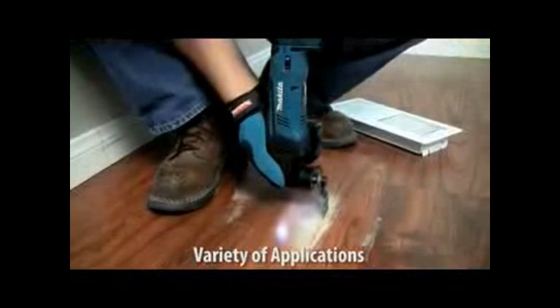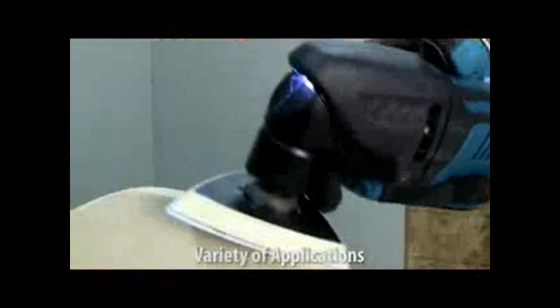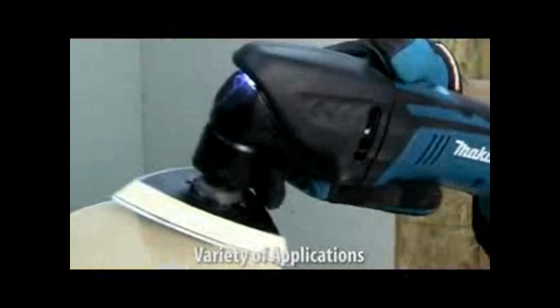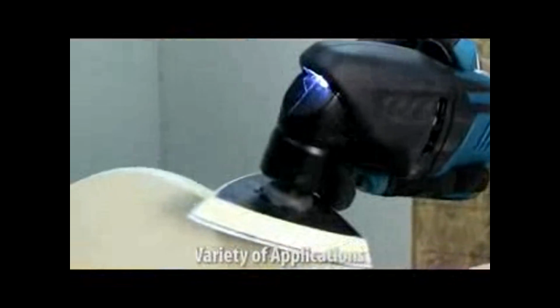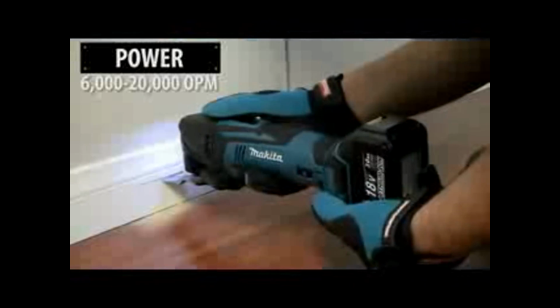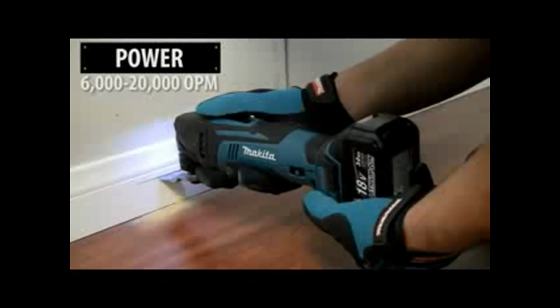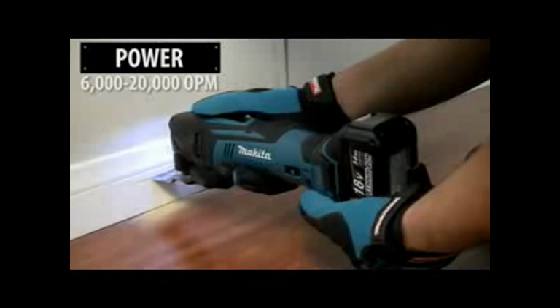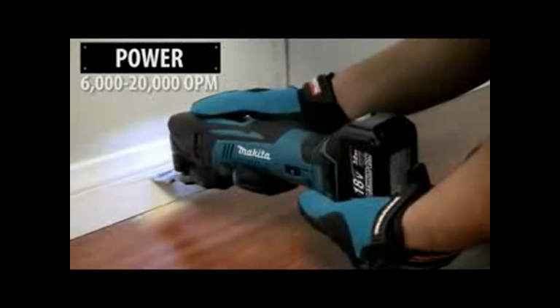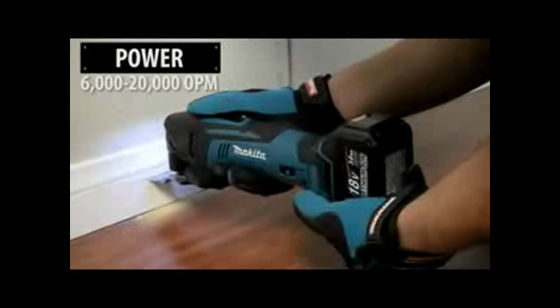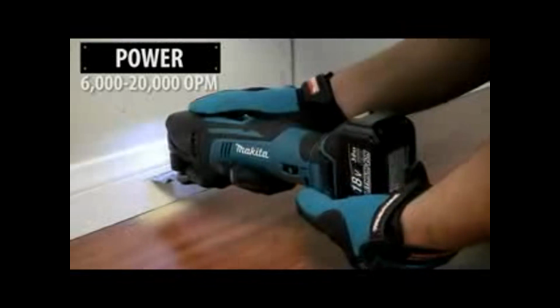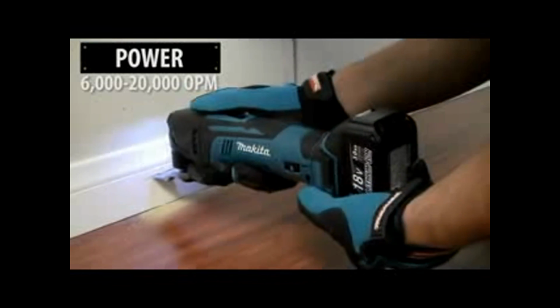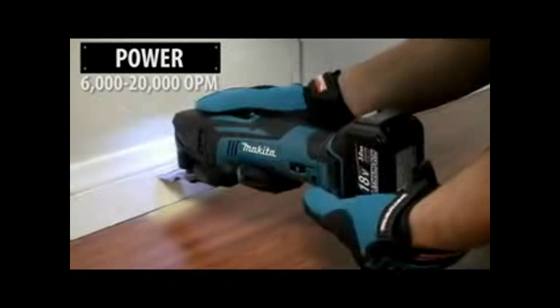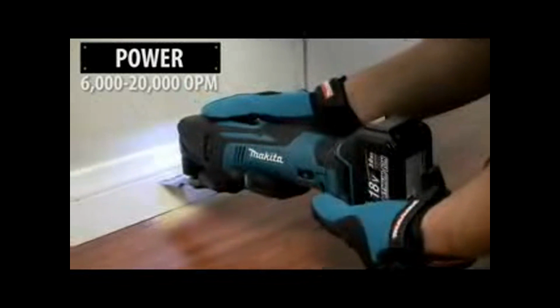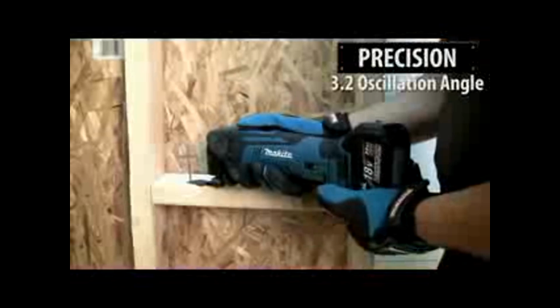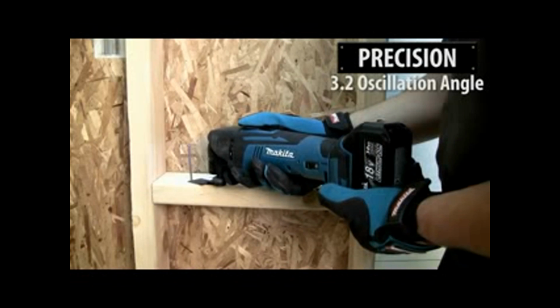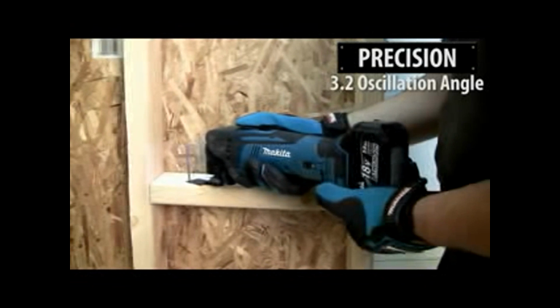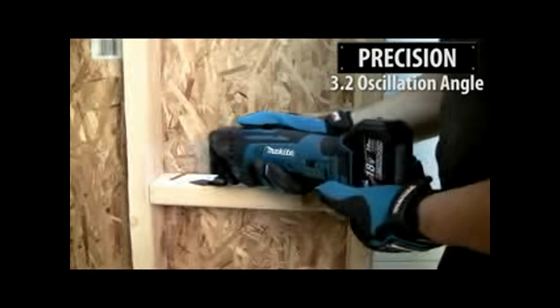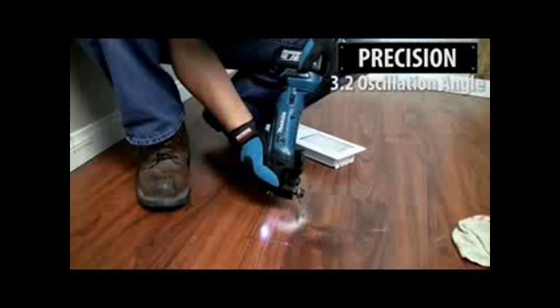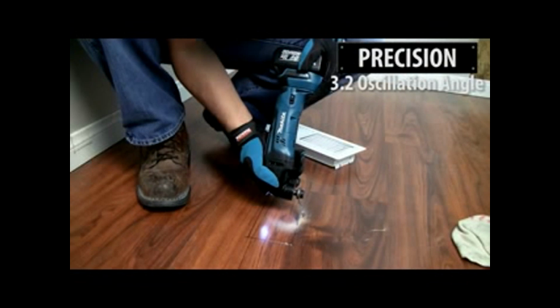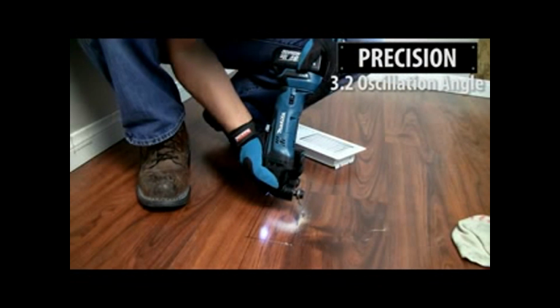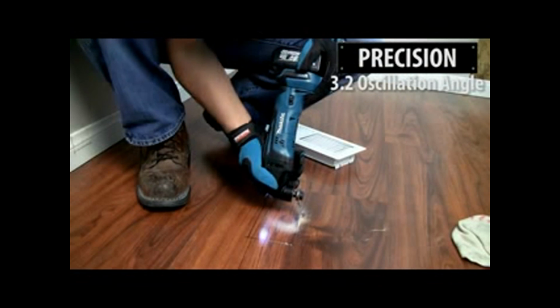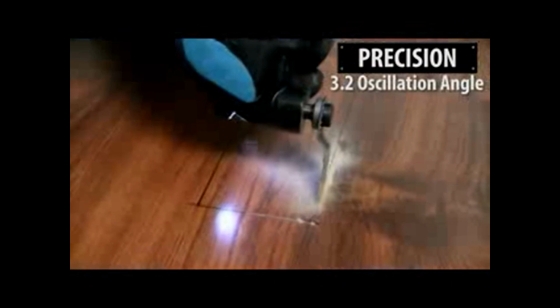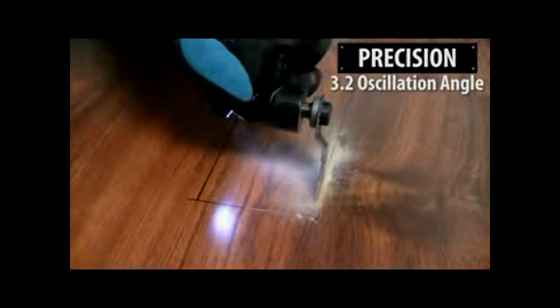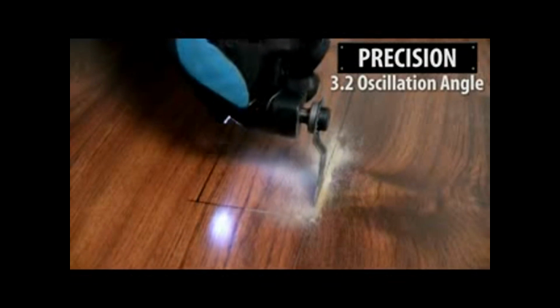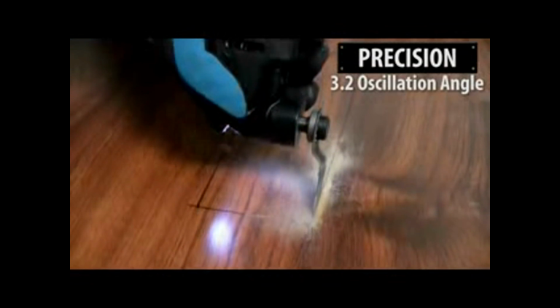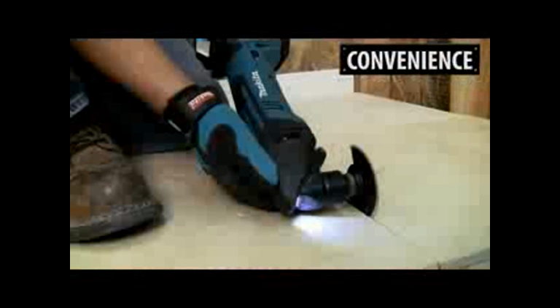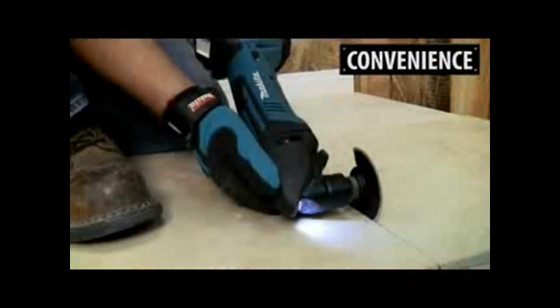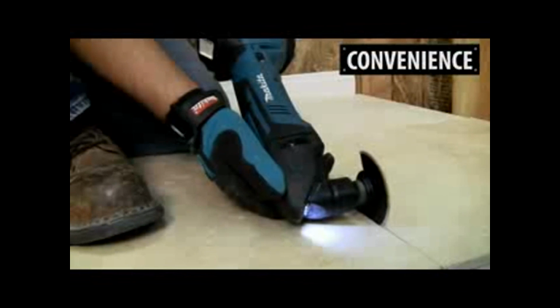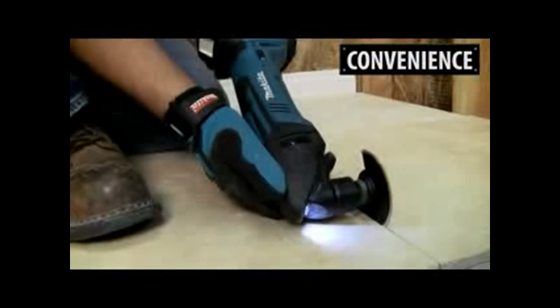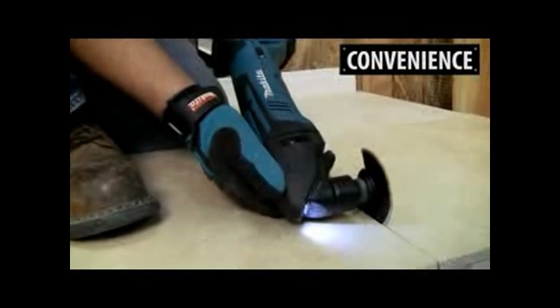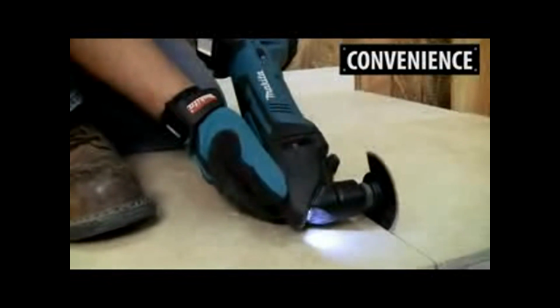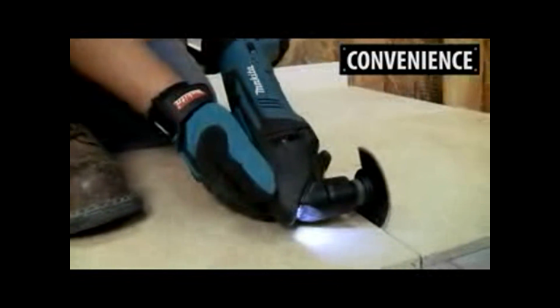The Makita built motor delivers 6,000 to 20,000 oscillations per minute with a 3.2 degree oscillation angle engineered for faster cutting. You'll get corded speed and power without the cord.